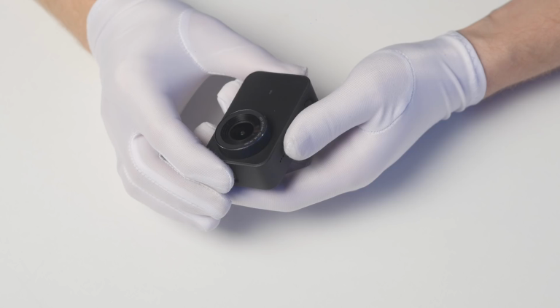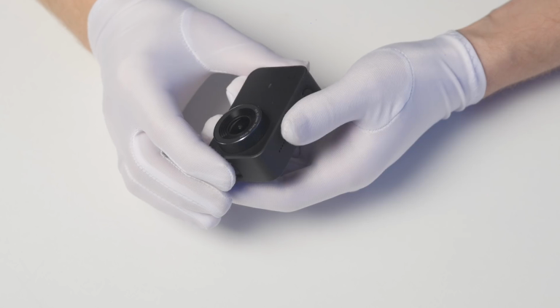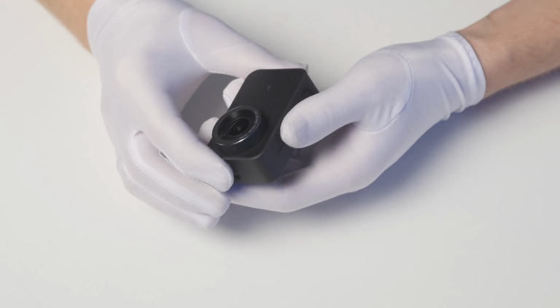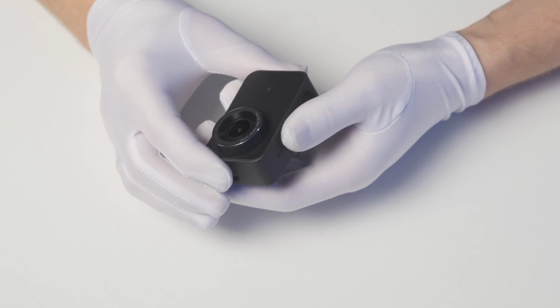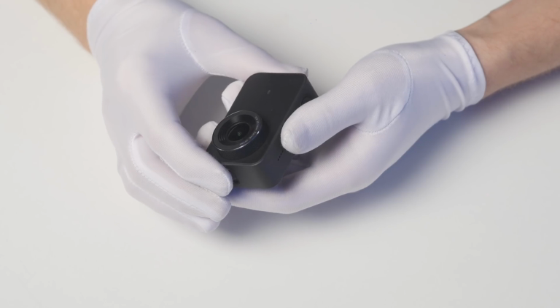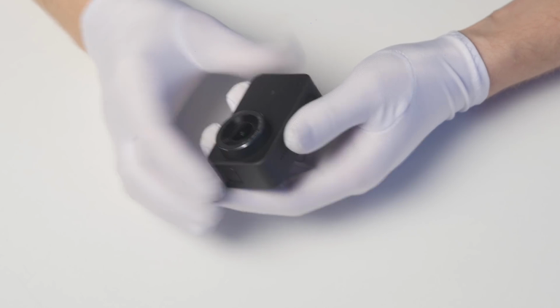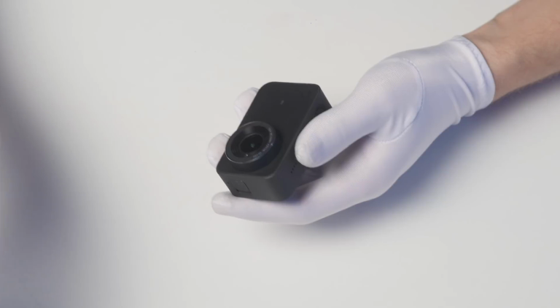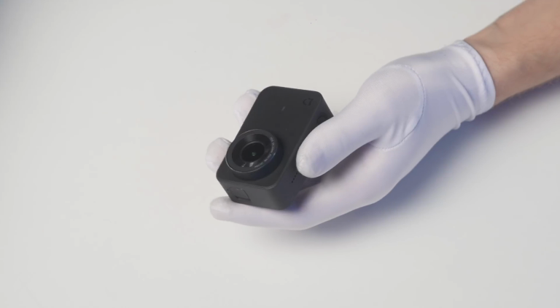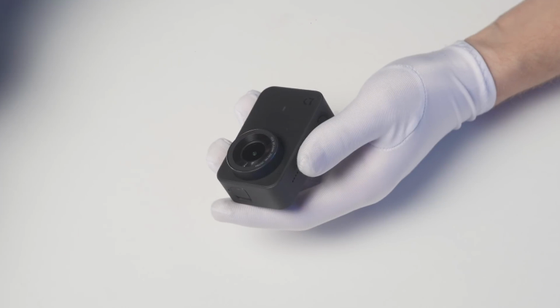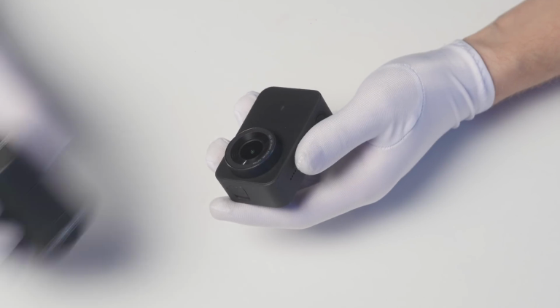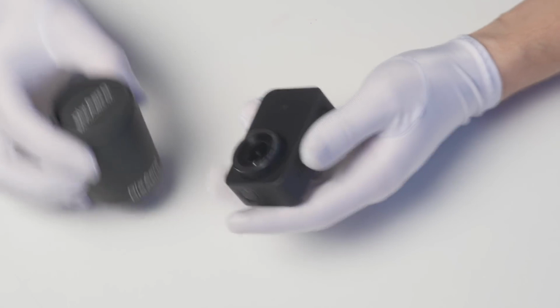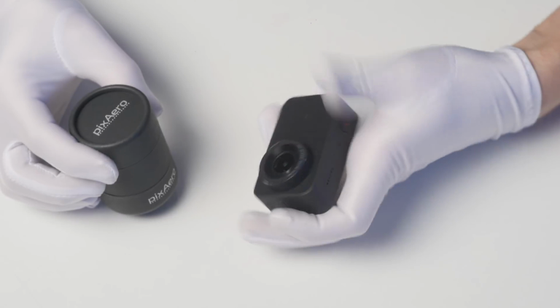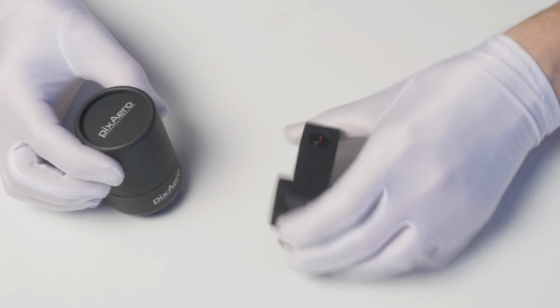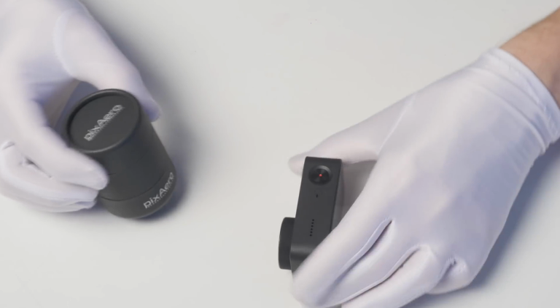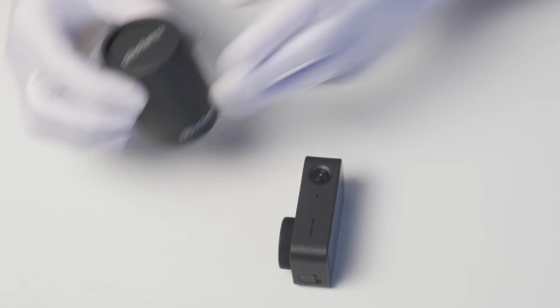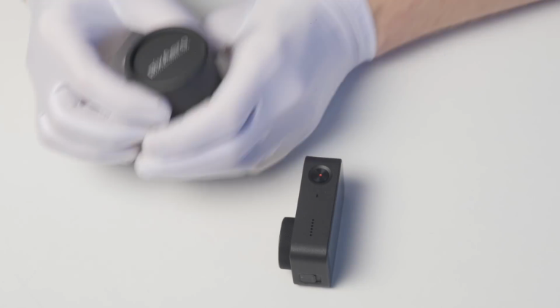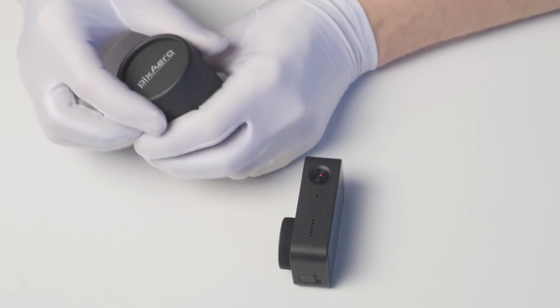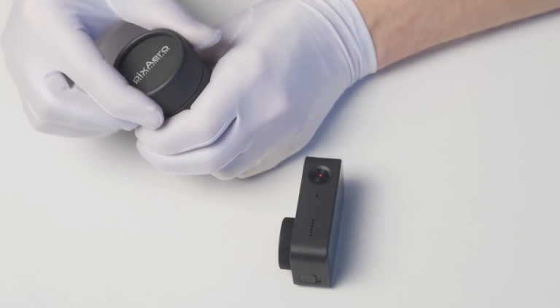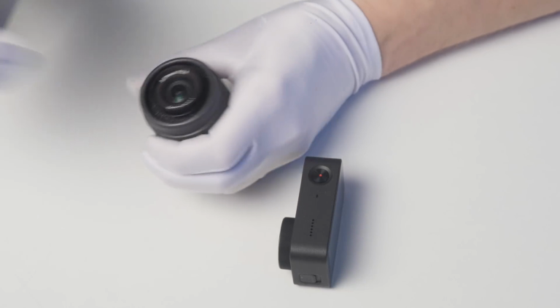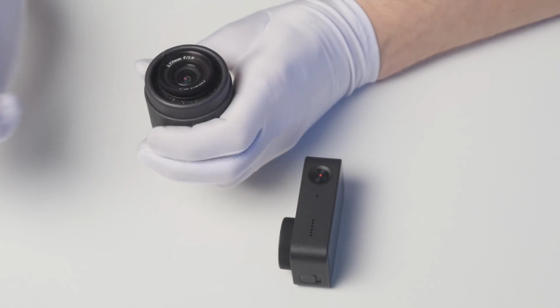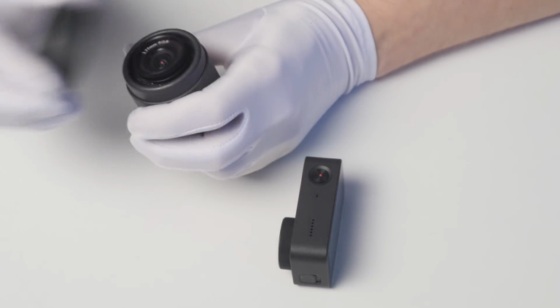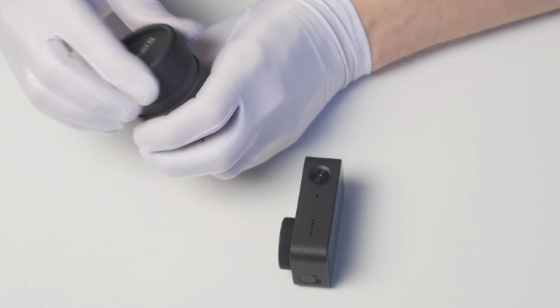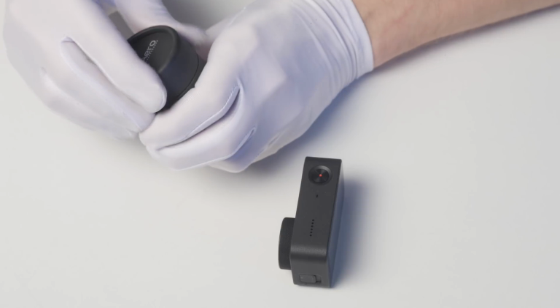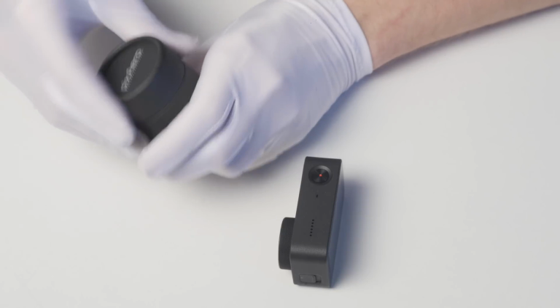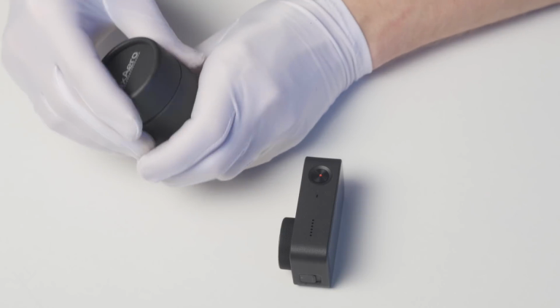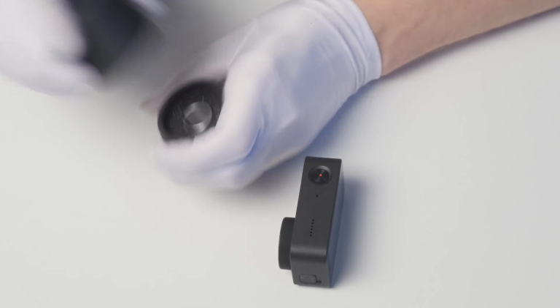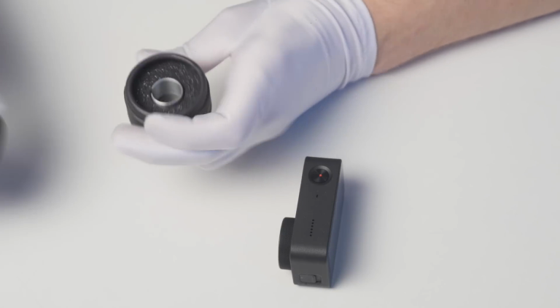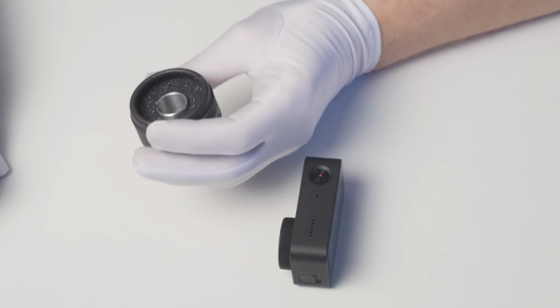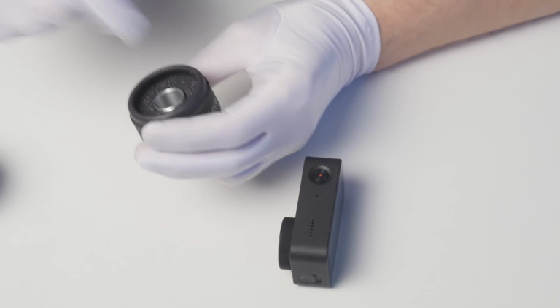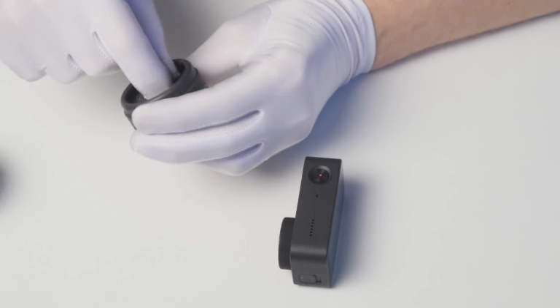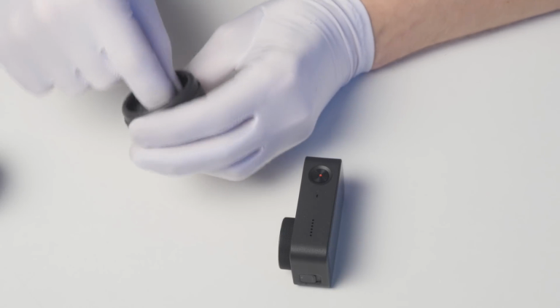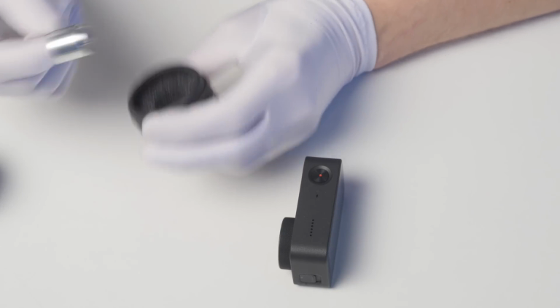Stay tuned guys — installation takes less than 5 minutes. This is the Pixairo lens which we are going to install, but first we need a key.